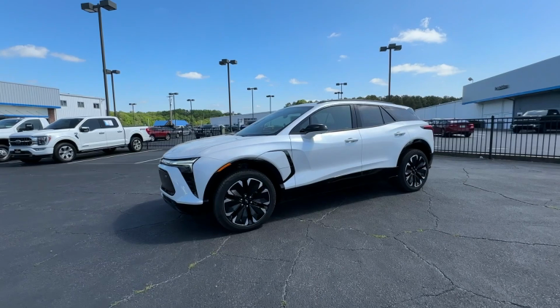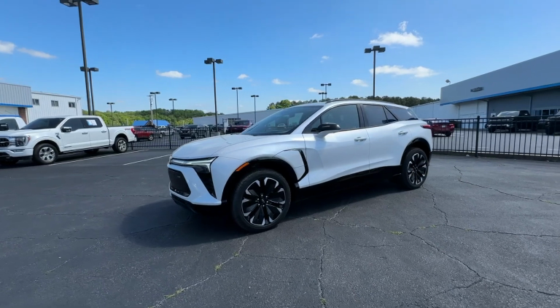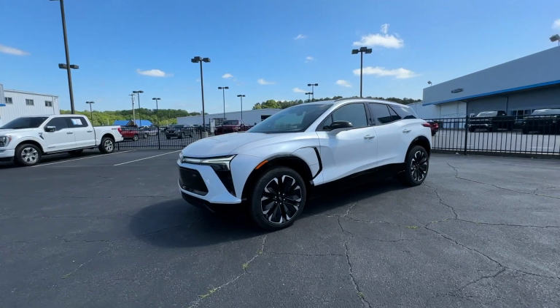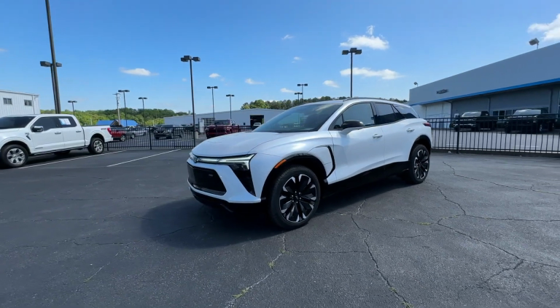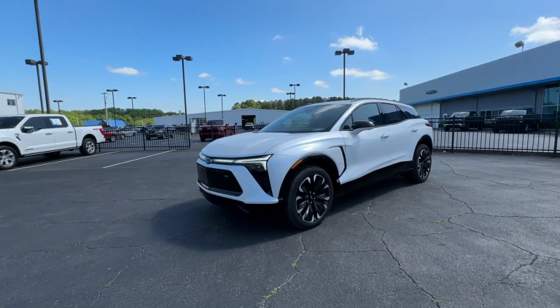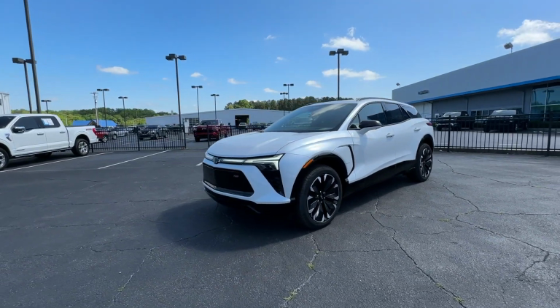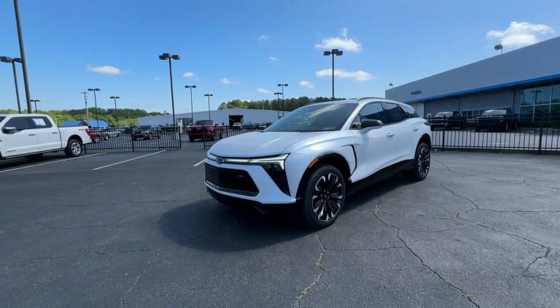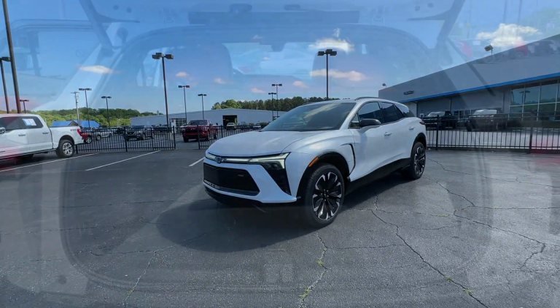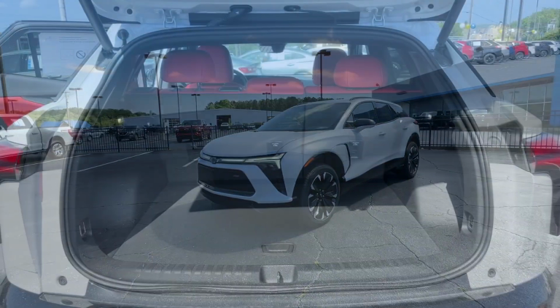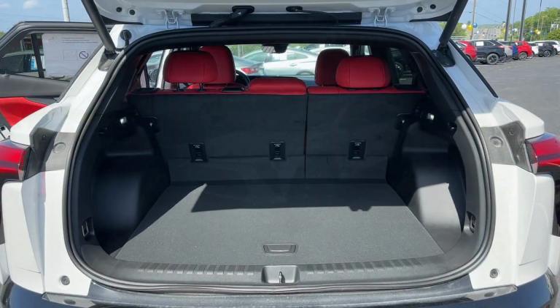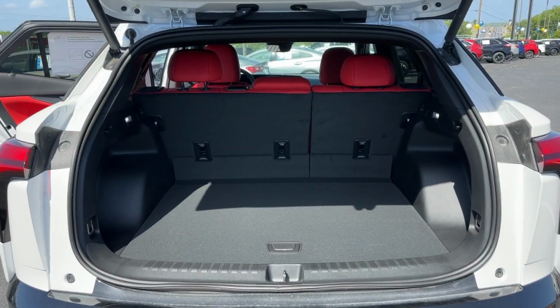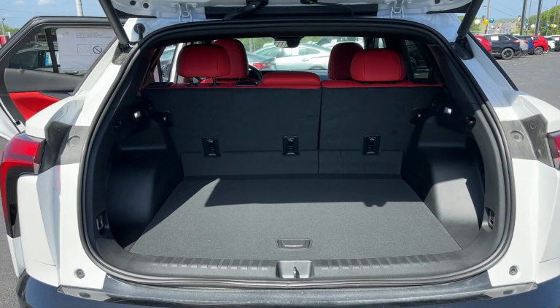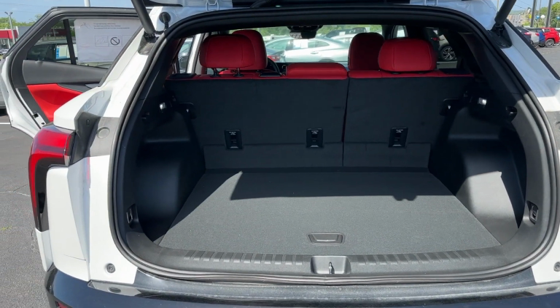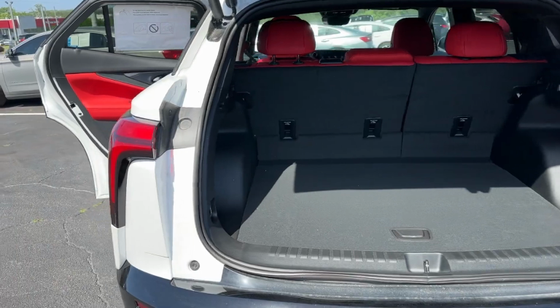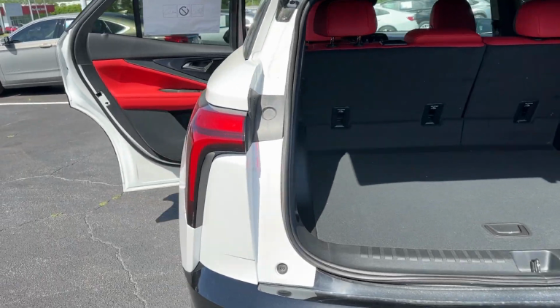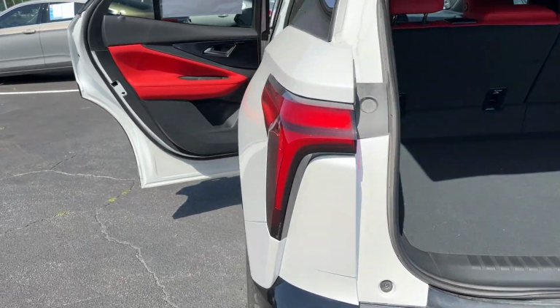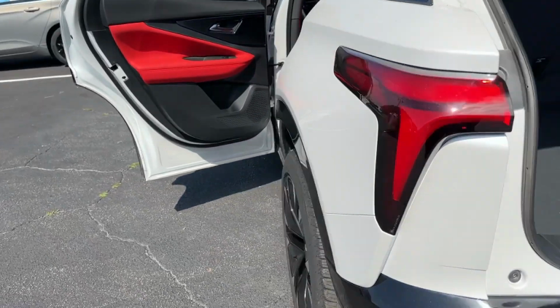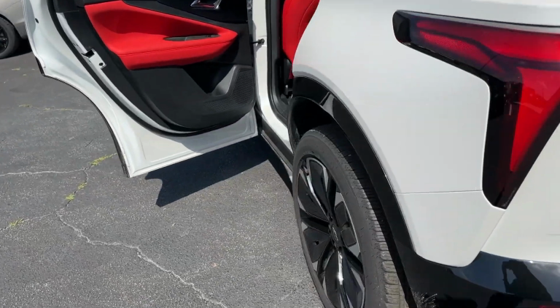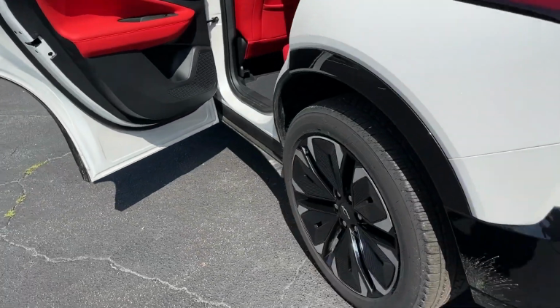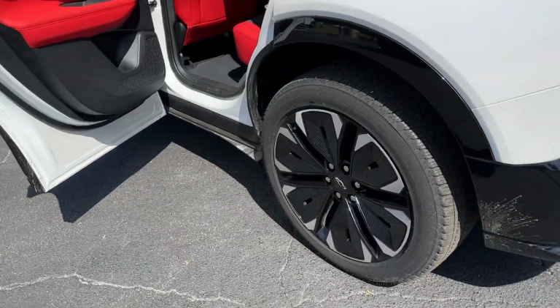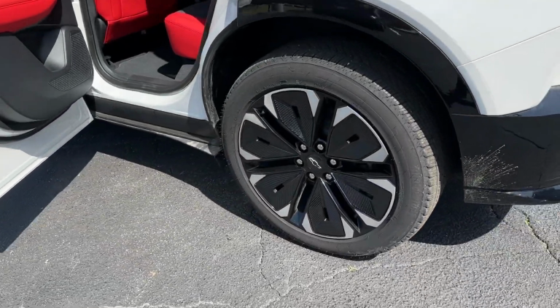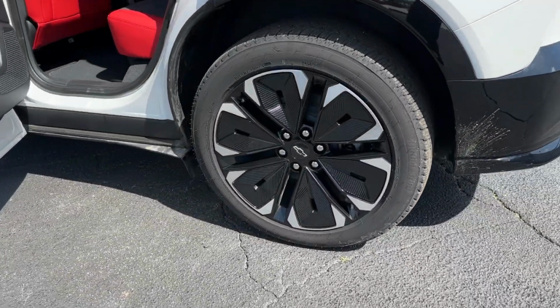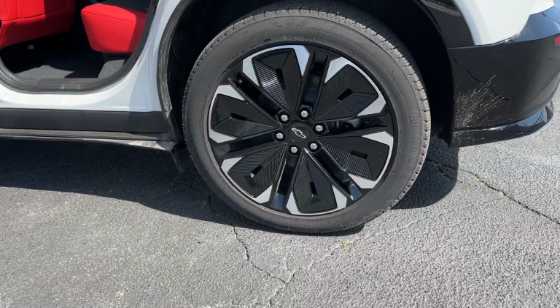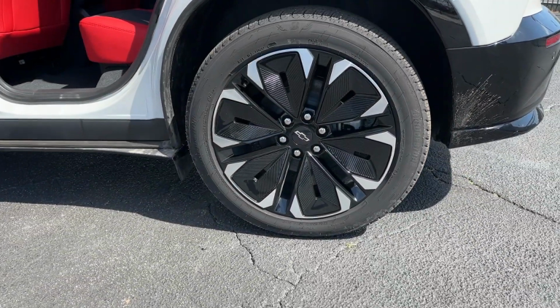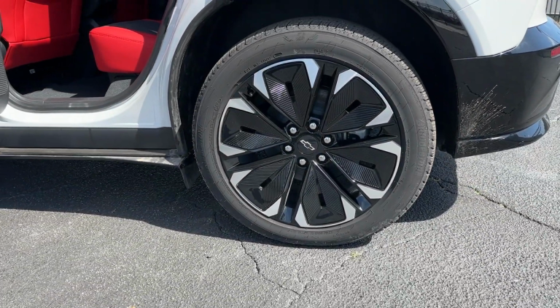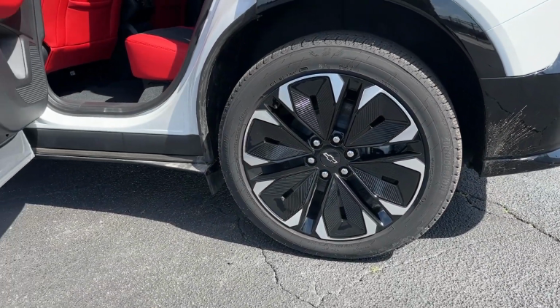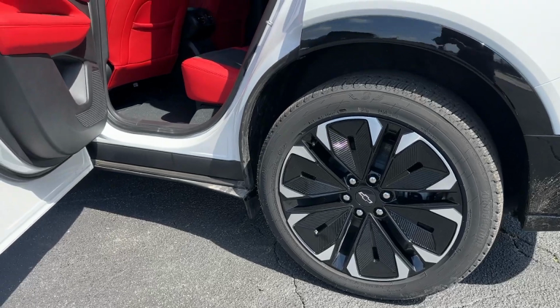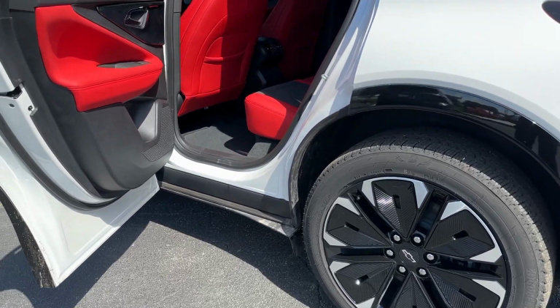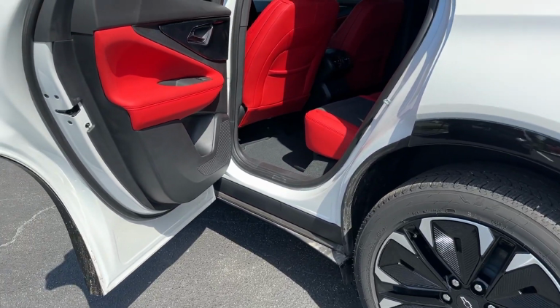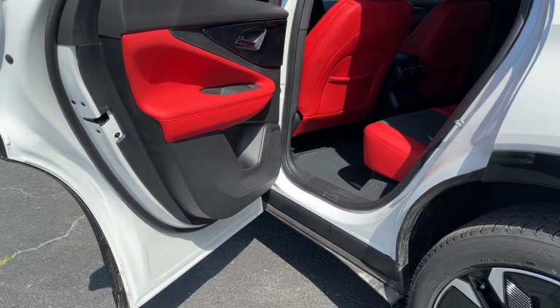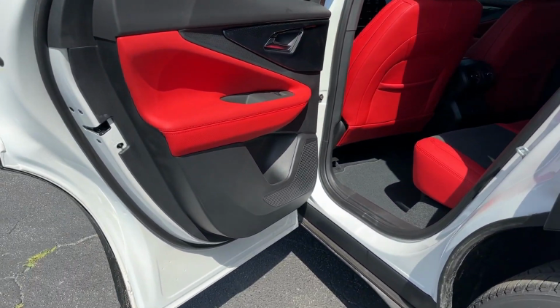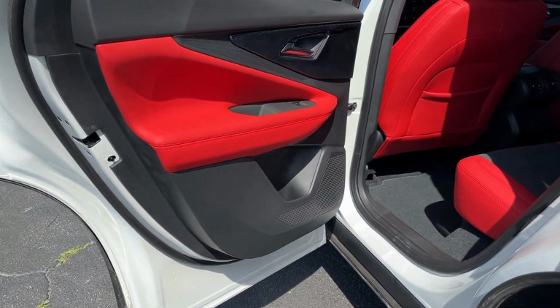Heated steering wheel, head-up display, navigation system, keyless entry, rear camera mirror, power passenger seat, heated mirrors, adaptive cruise control, cooled front seat, power liftgate.